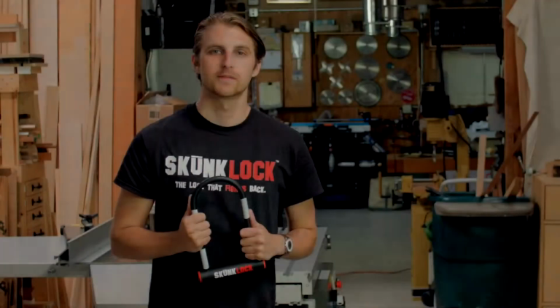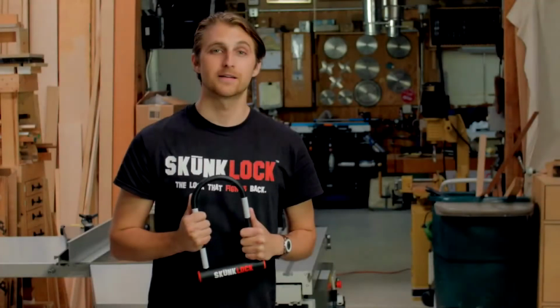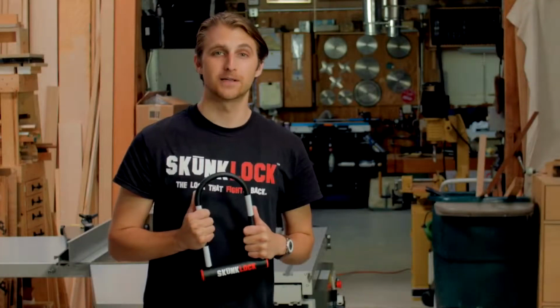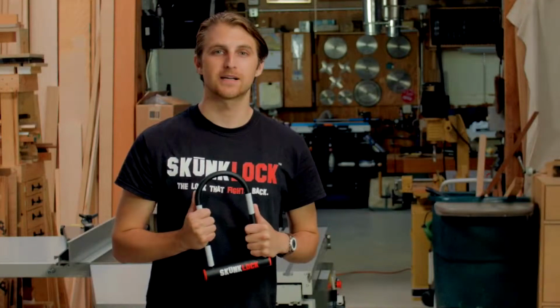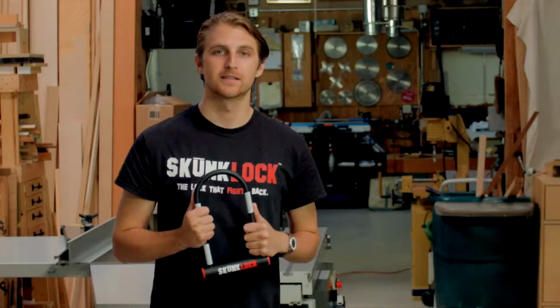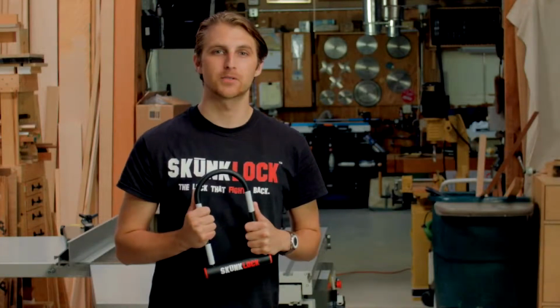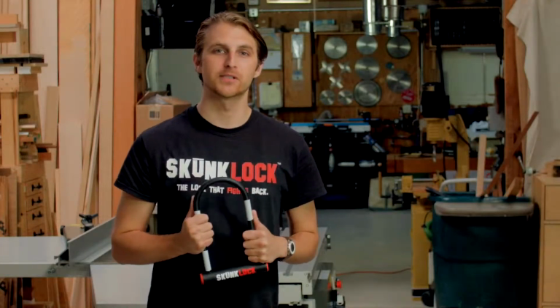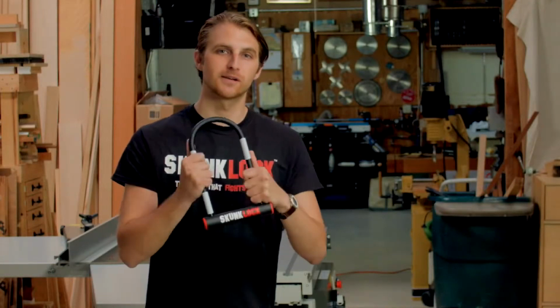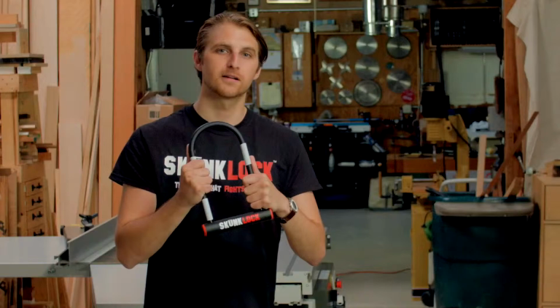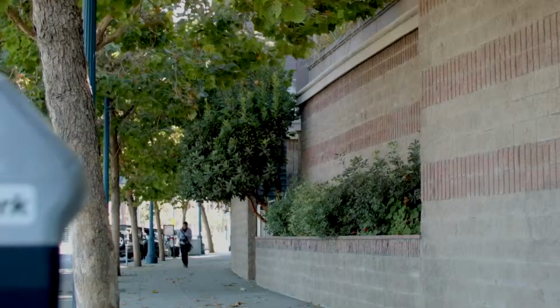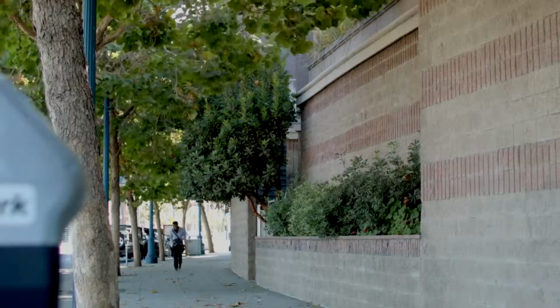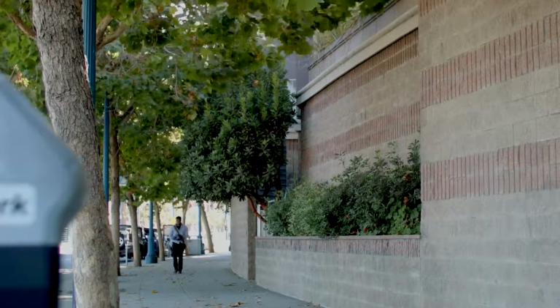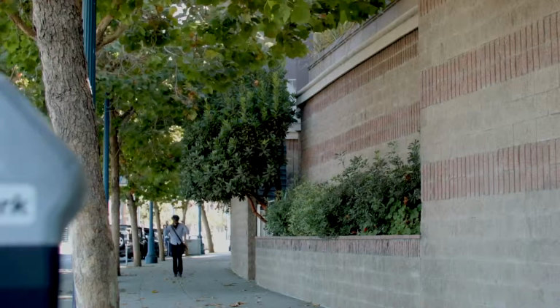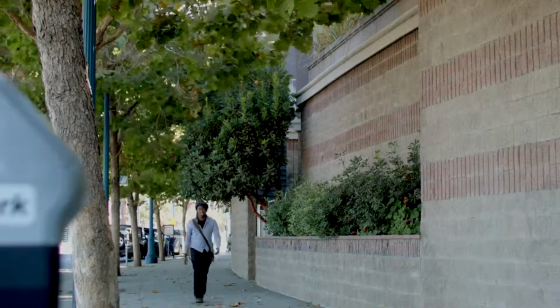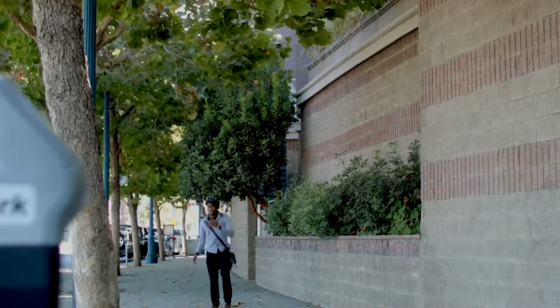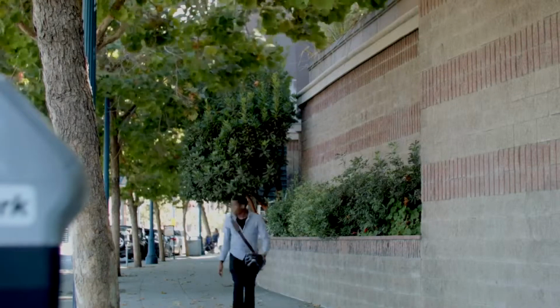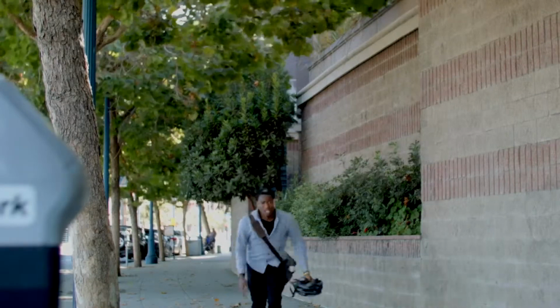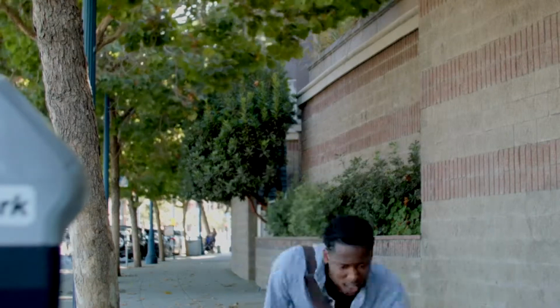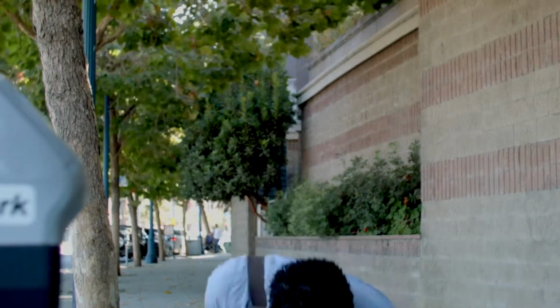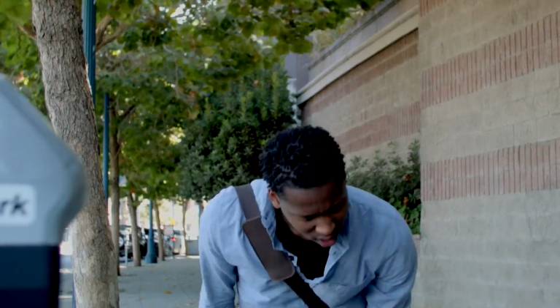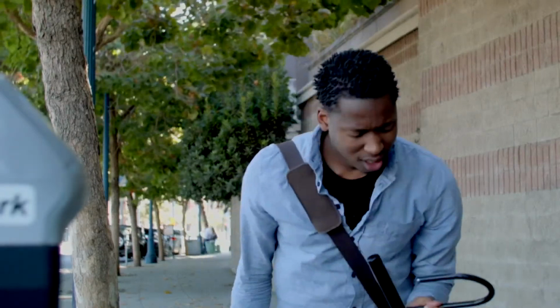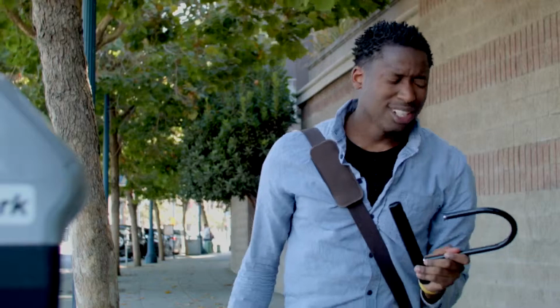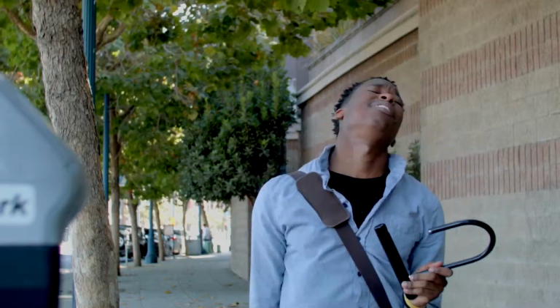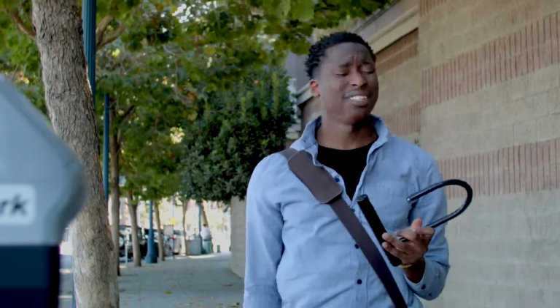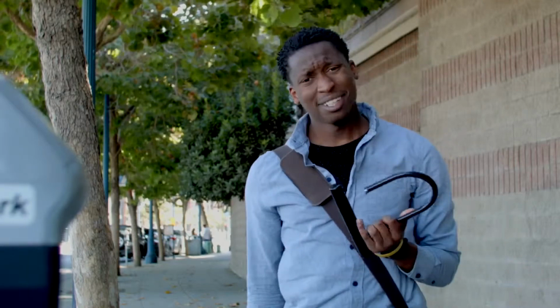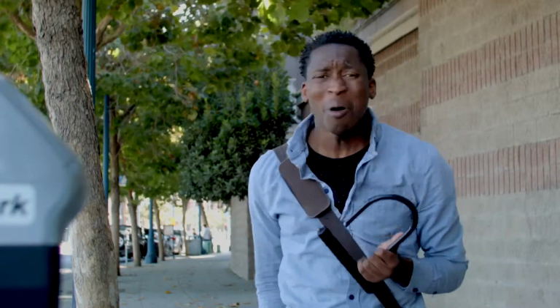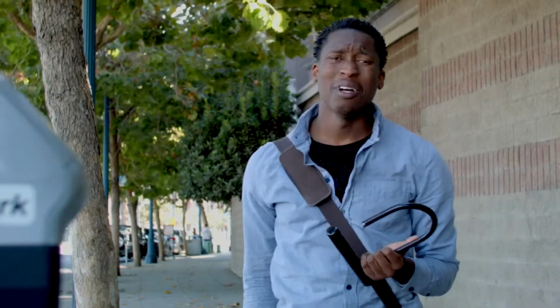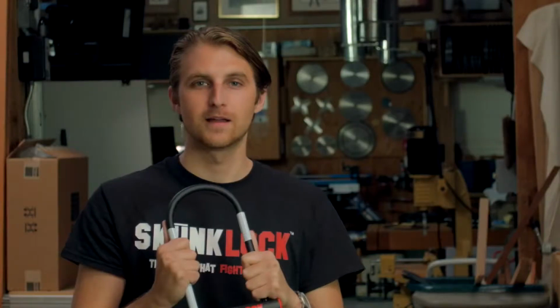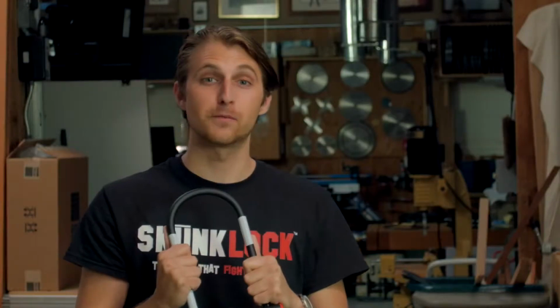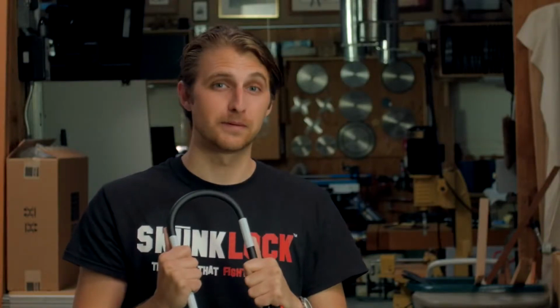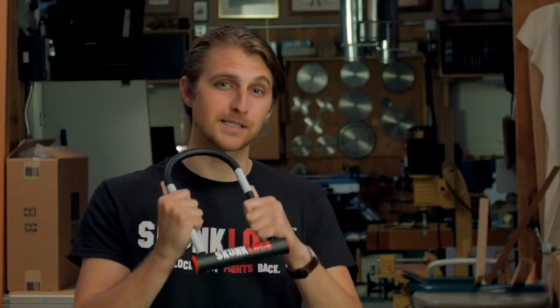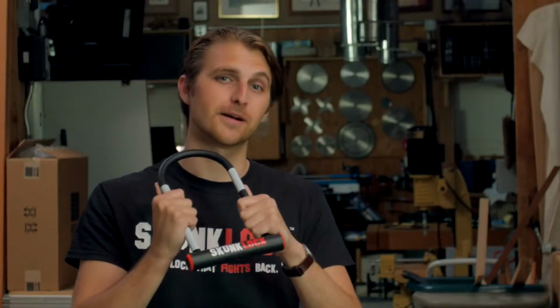Hi, I'm Daniel Otskalski. Let me introduce you to Skunklock. We all know that gut-wrenching feeling of coming back and your bike's gone. That won't happen with a Skunklock.